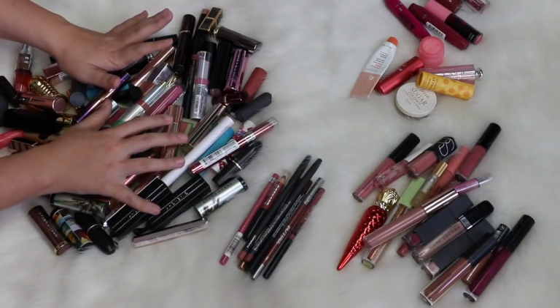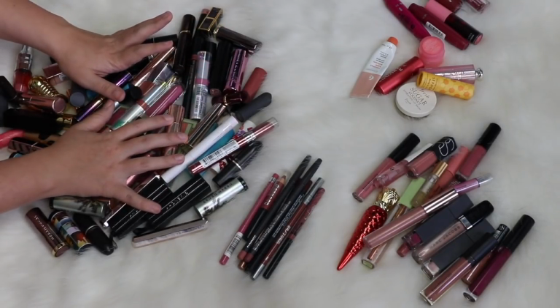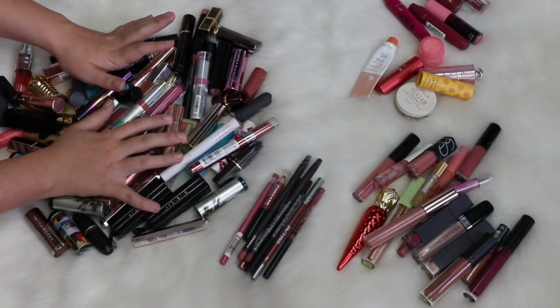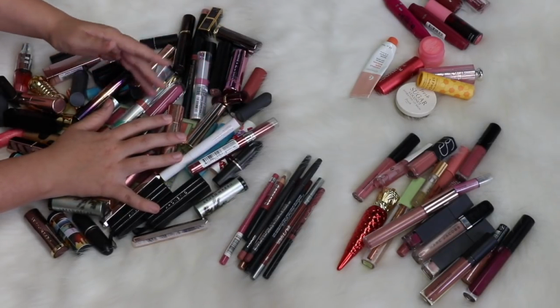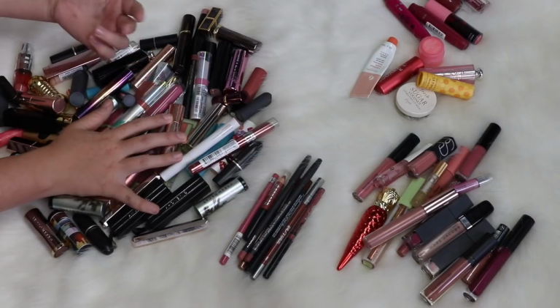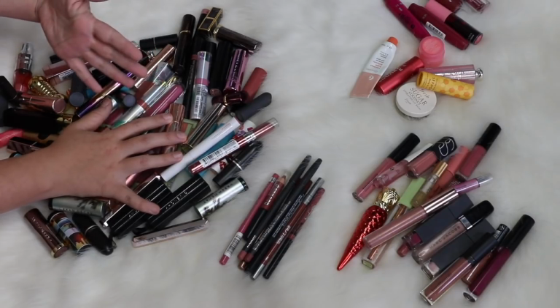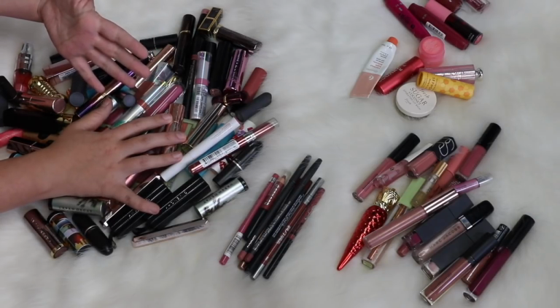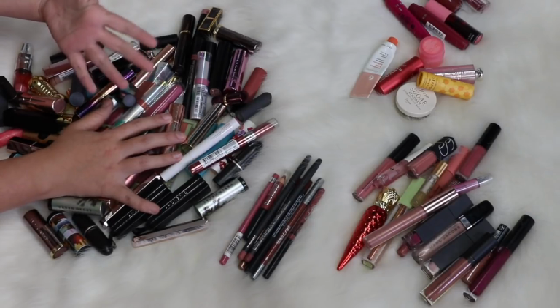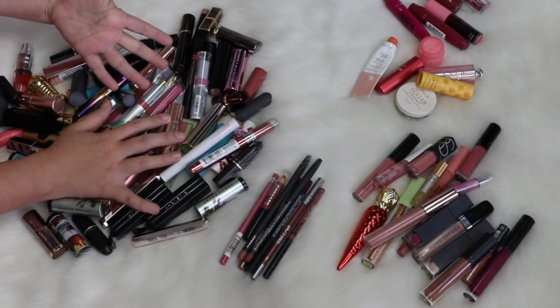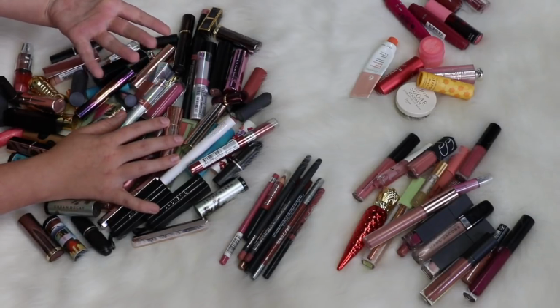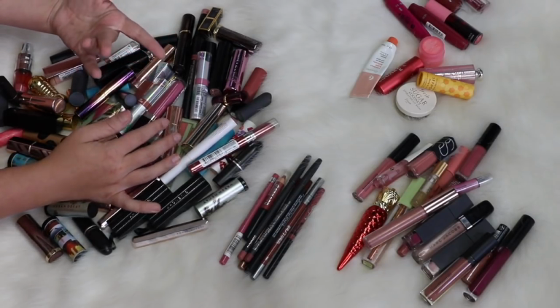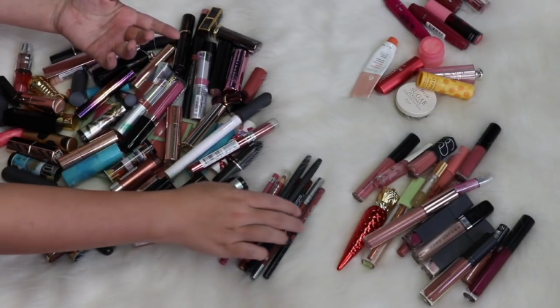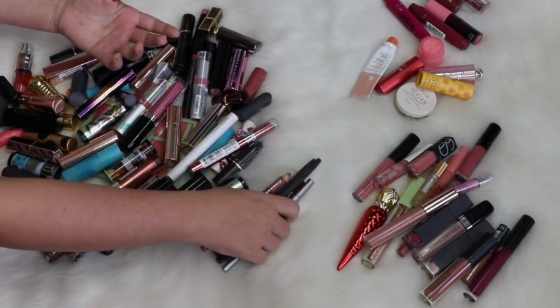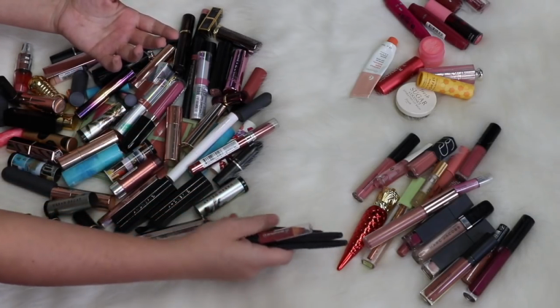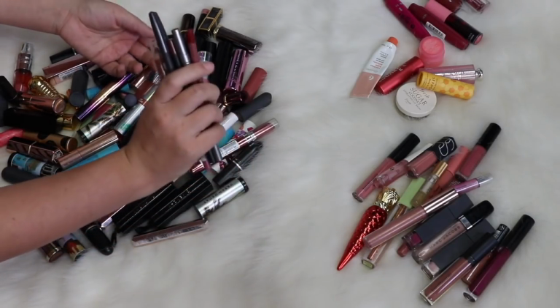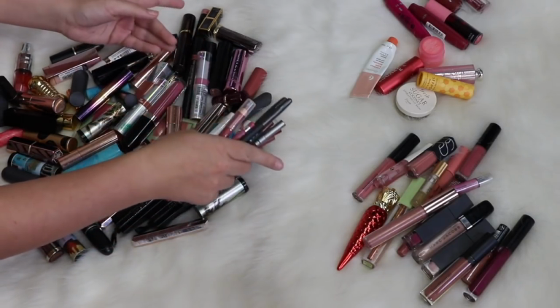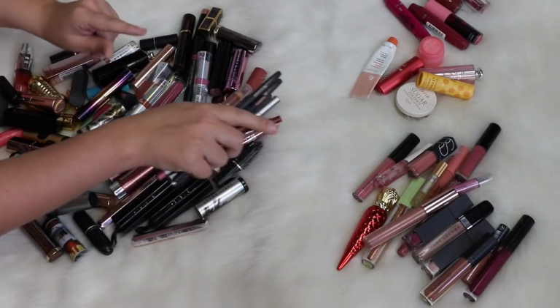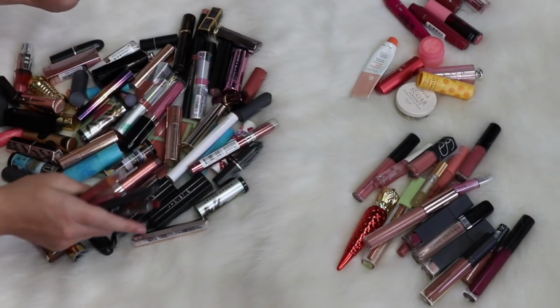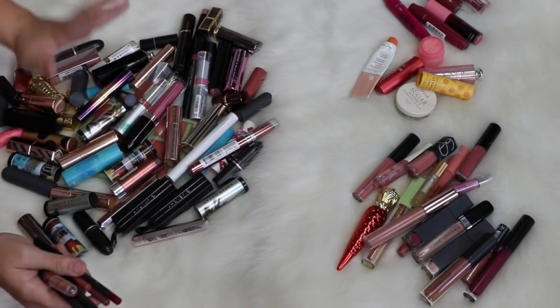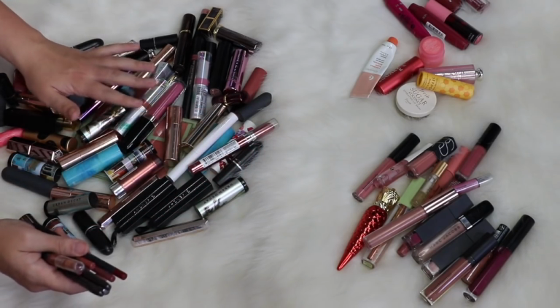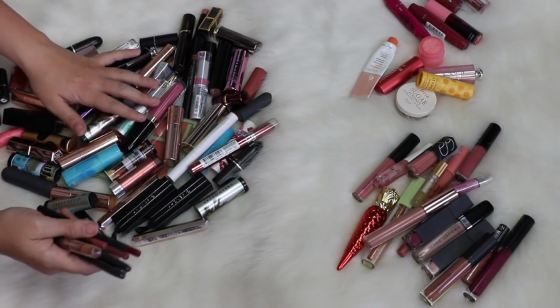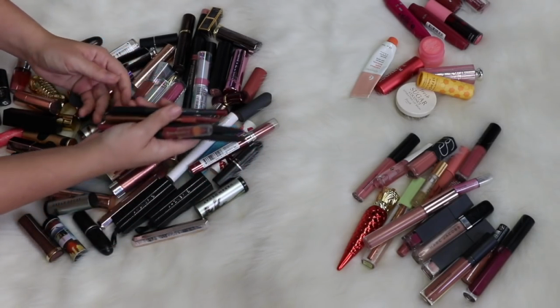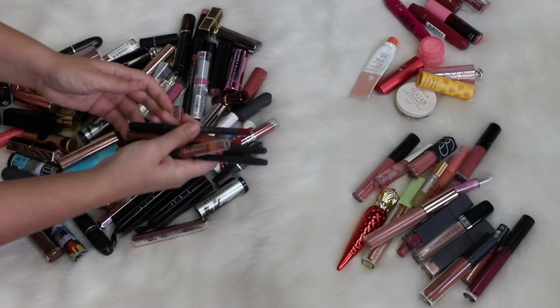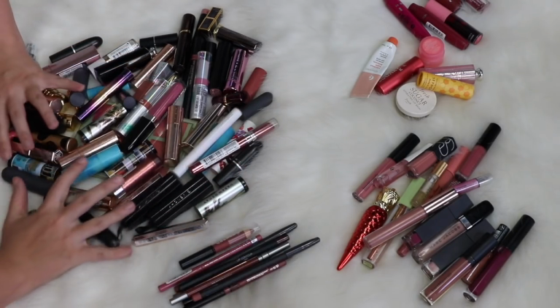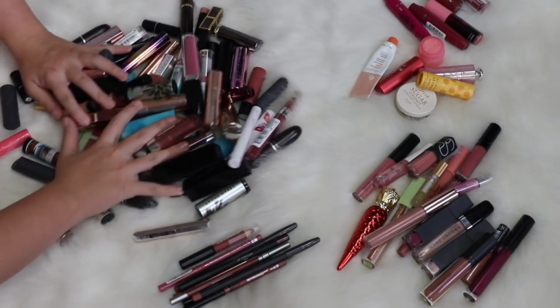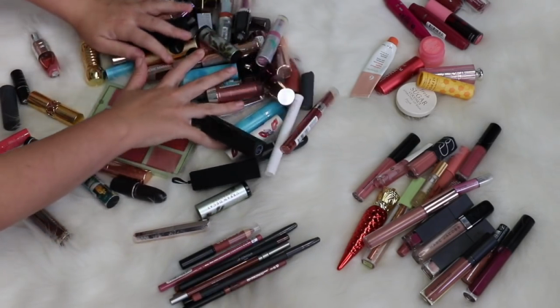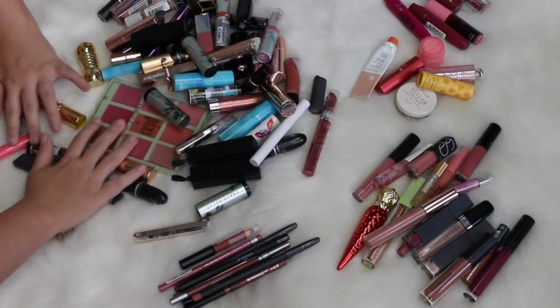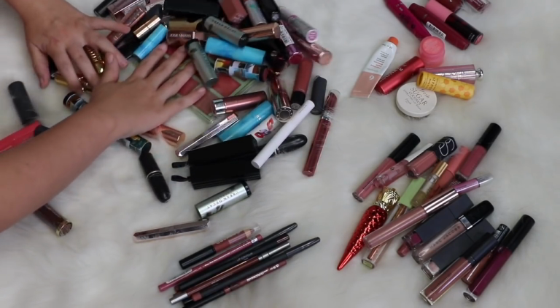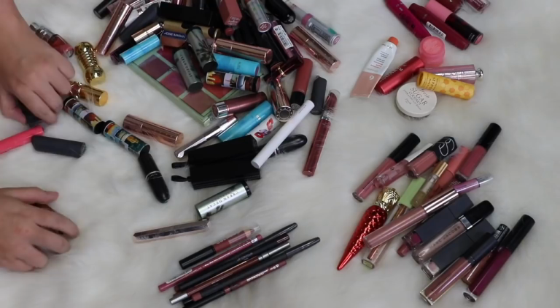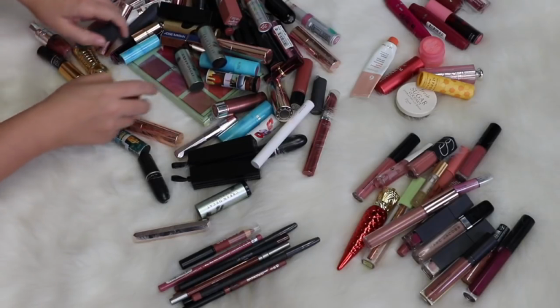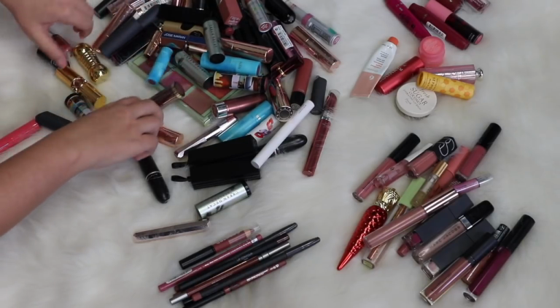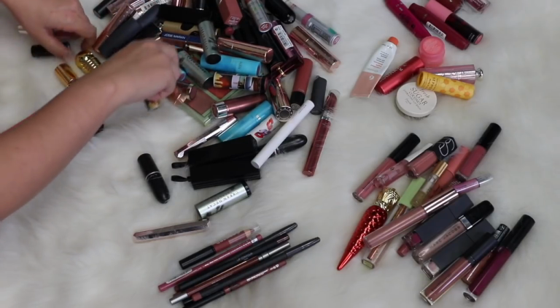Alright, I moved the lipsticks closer because I thought that's what I was going to use next, but I think I'm actually going to knock out my other smaller piles and then tackle the lipsticks at the very end. So we'll move it on back.